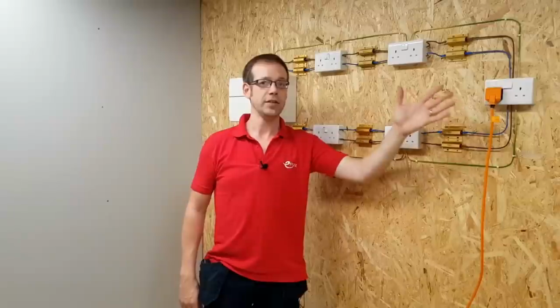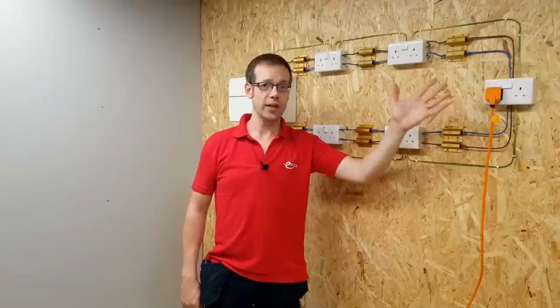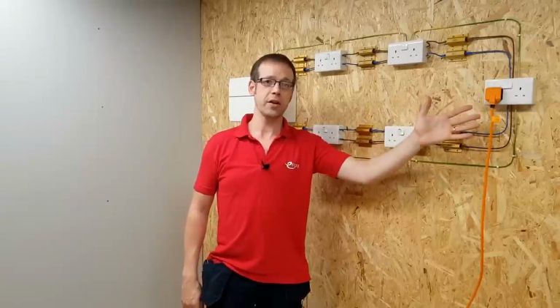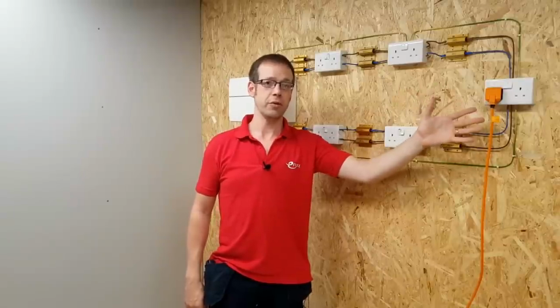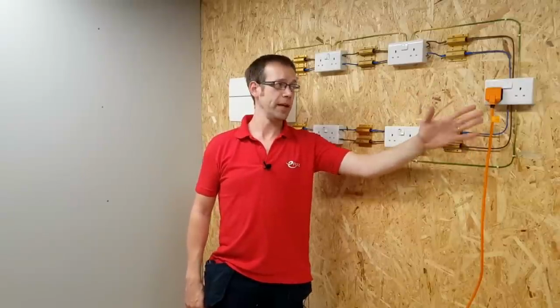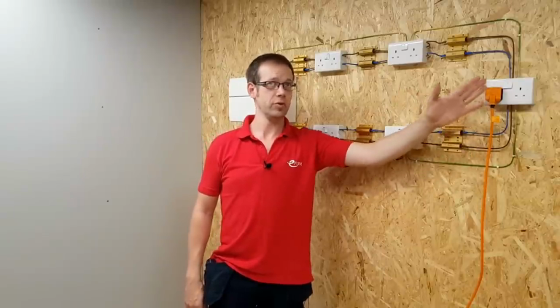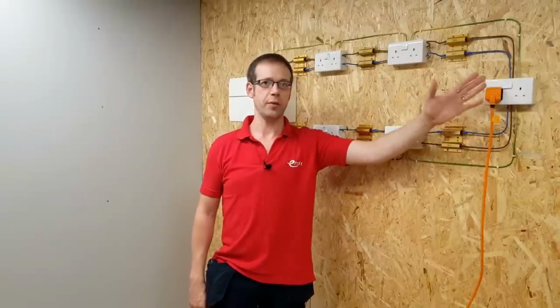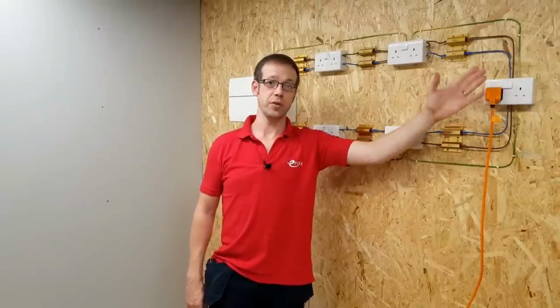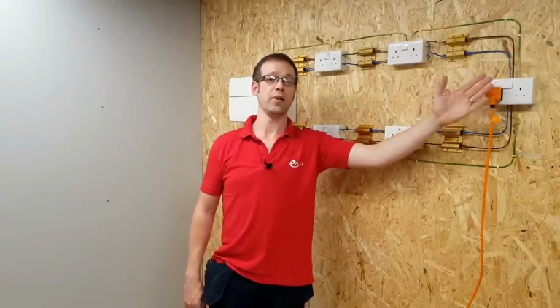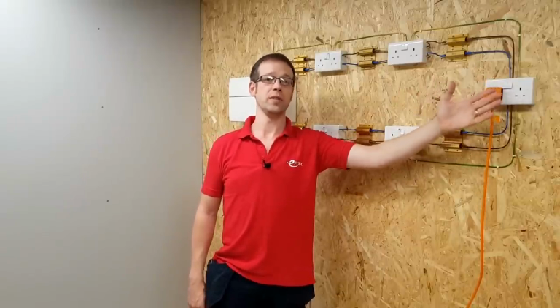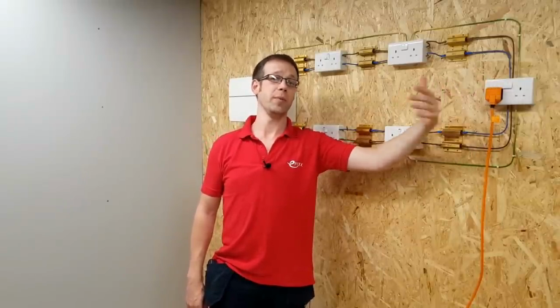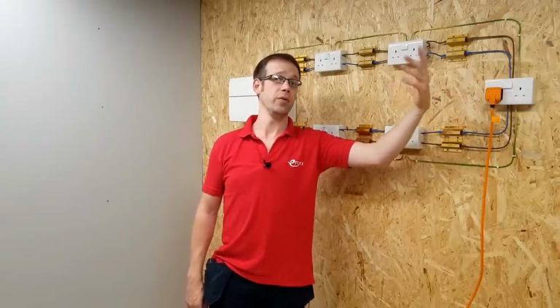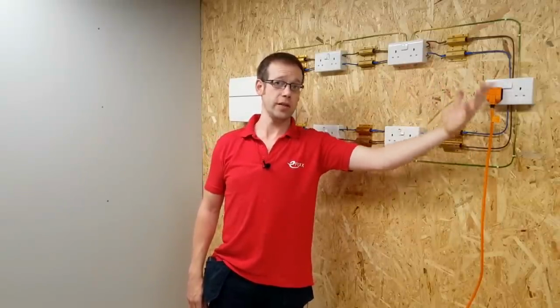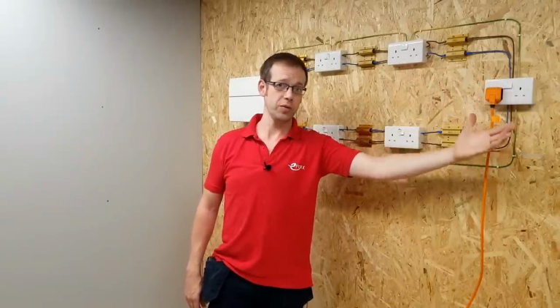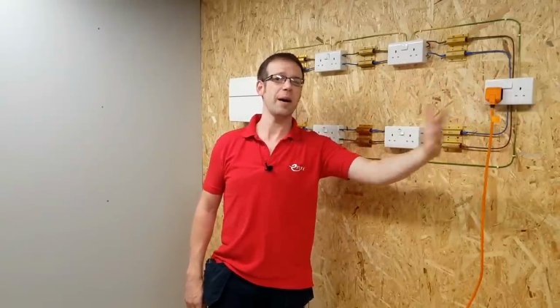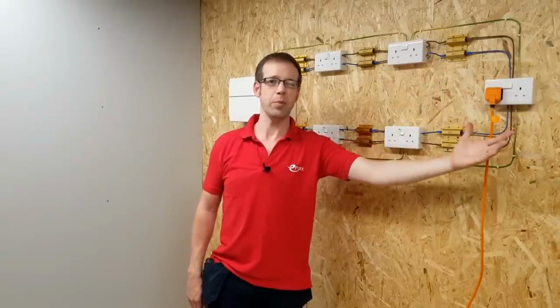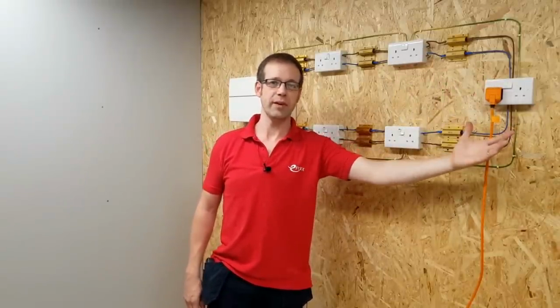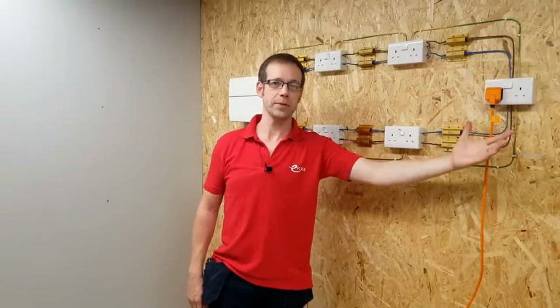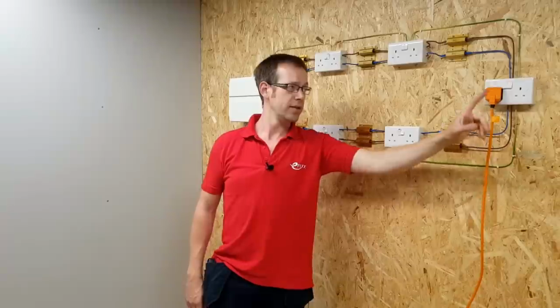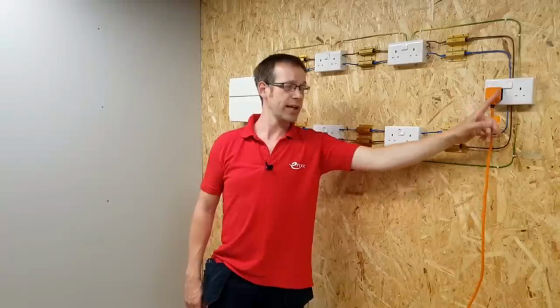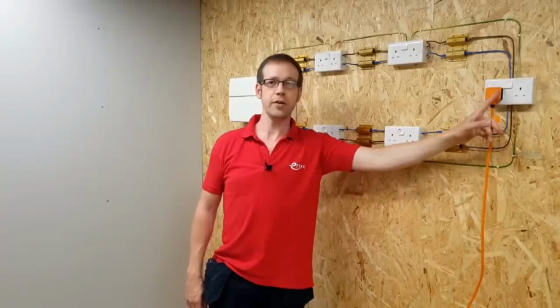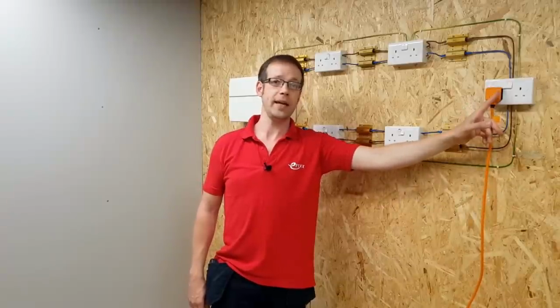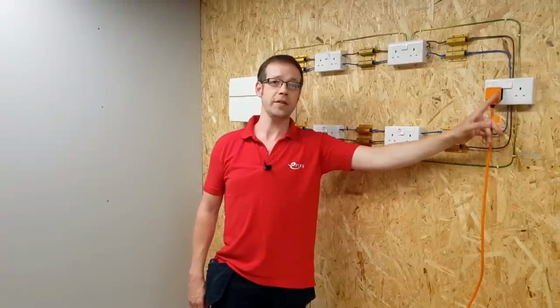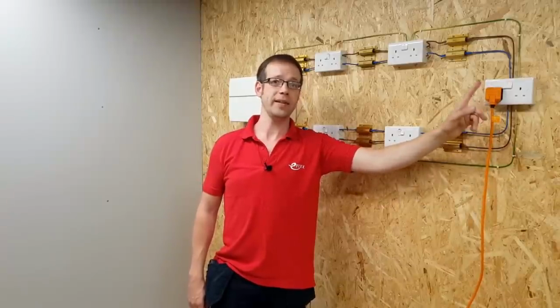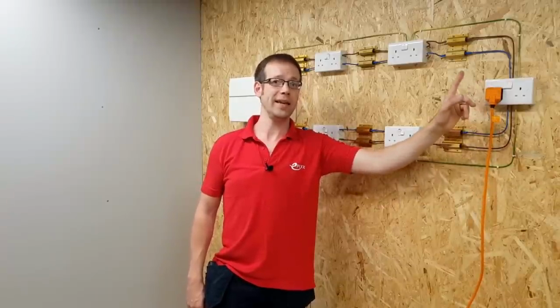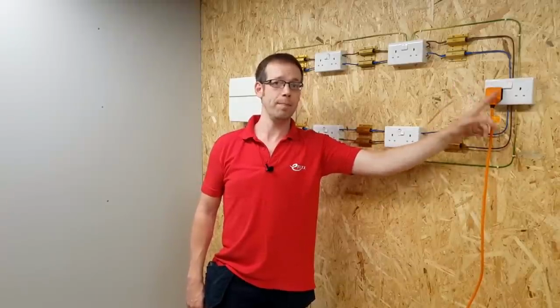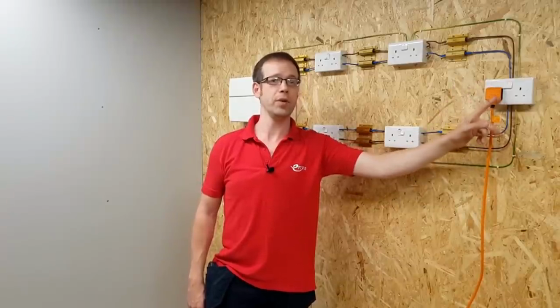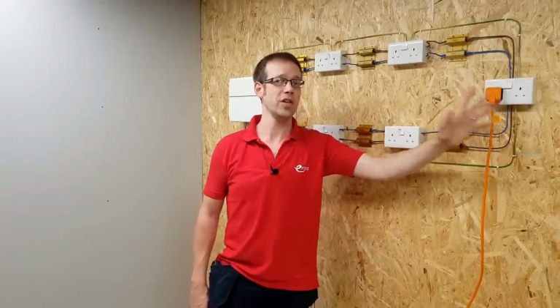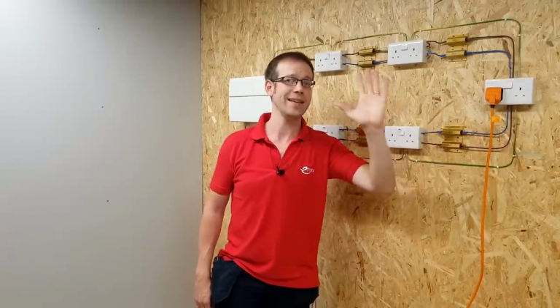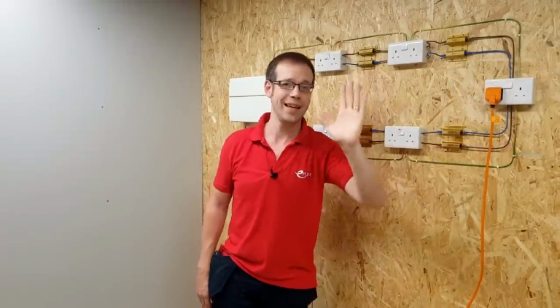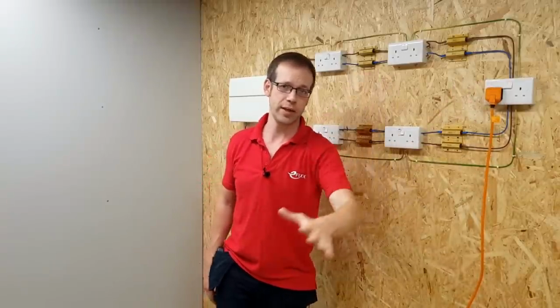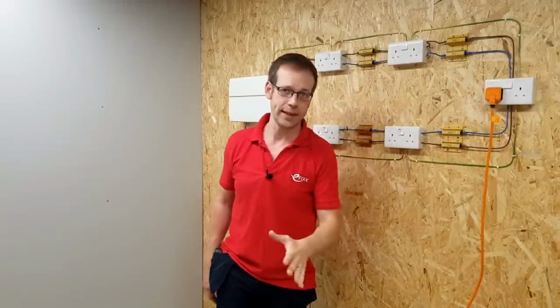I'm going to plug in a two kilowatt load in different positions in the circuit and look at how the current splits. We'd expect the current drawn to be 2,000 watts divided by 230 volts, which is about 8.7 amps. So we'll connect our load up here first — this socket is the midpoint of the circuit, electrically speaking, which means the resistance of the conductors in each path back to the consumer unit is the same.